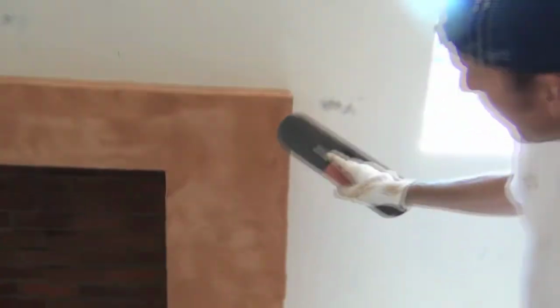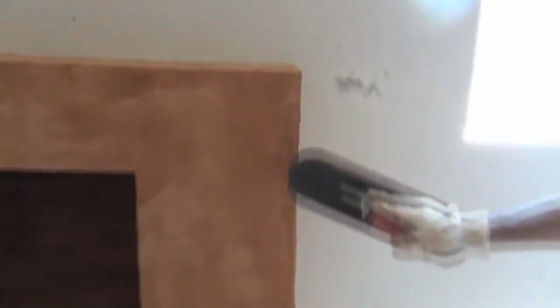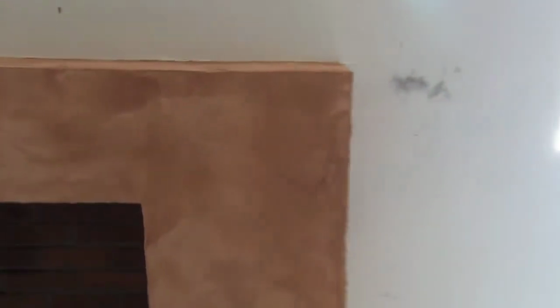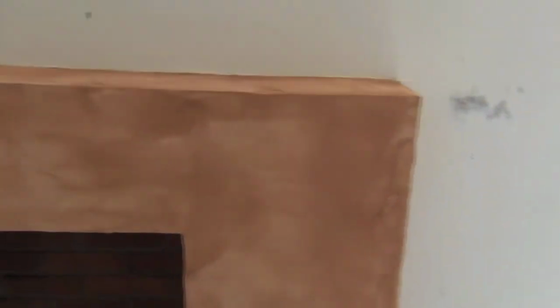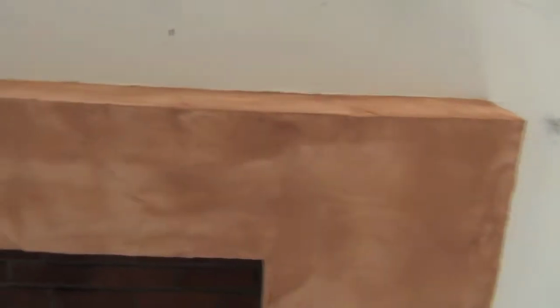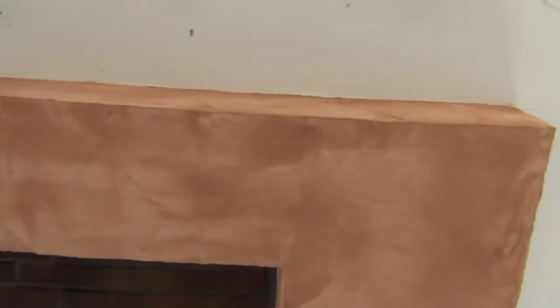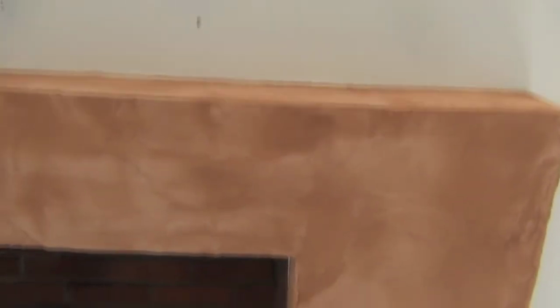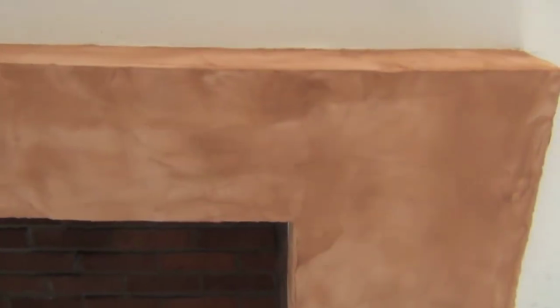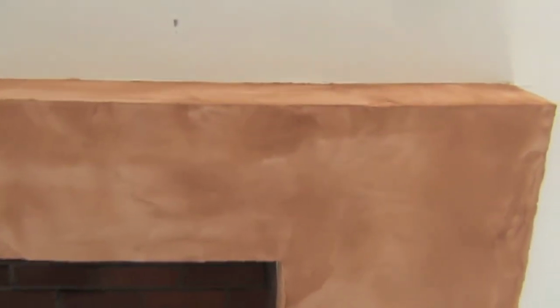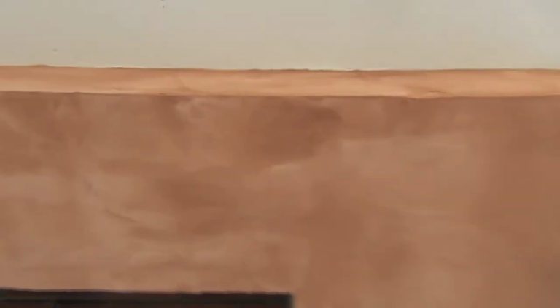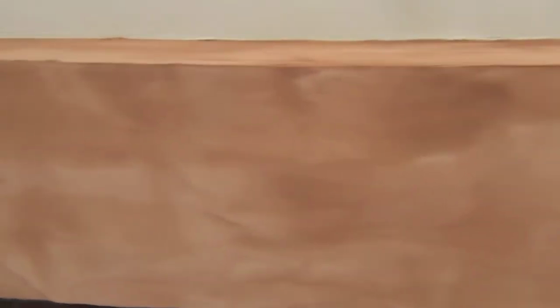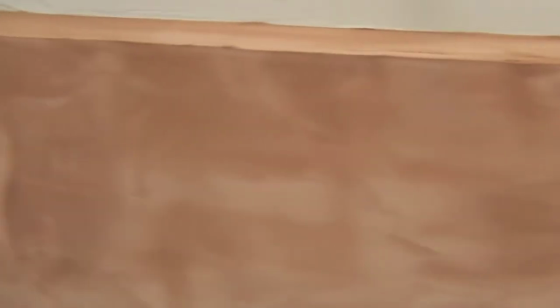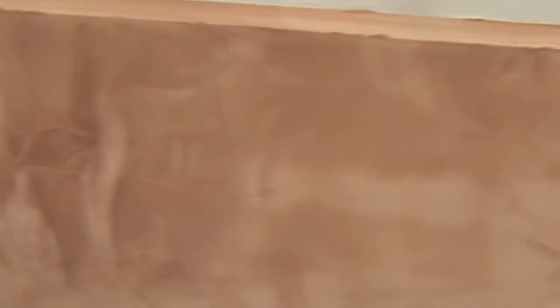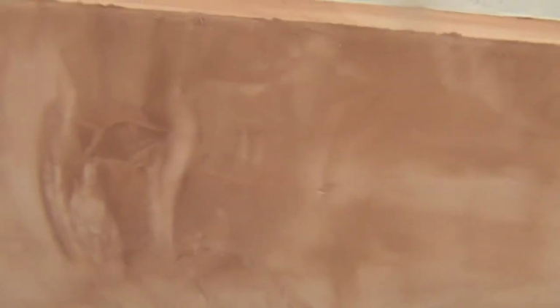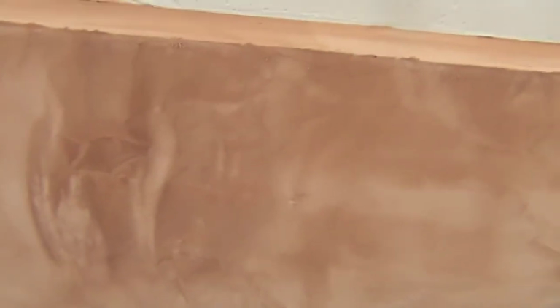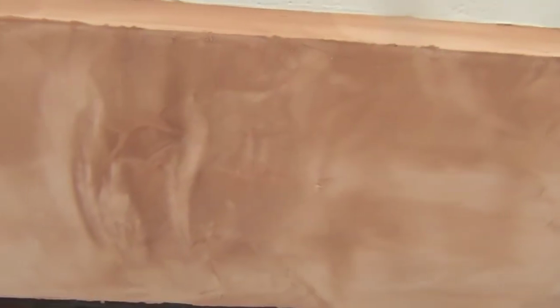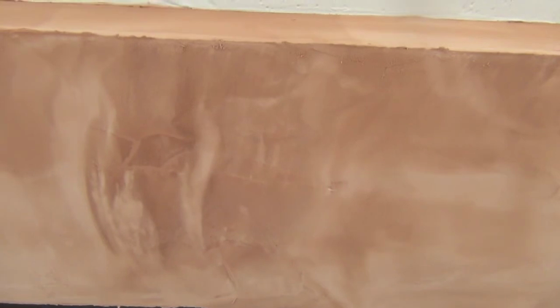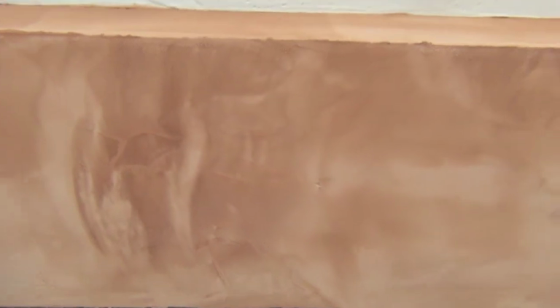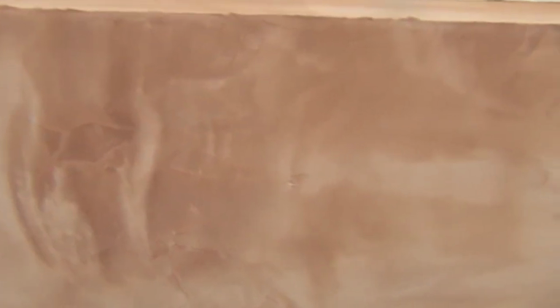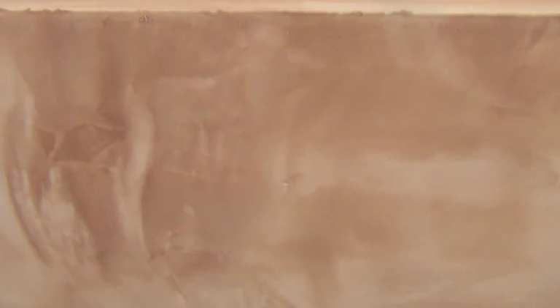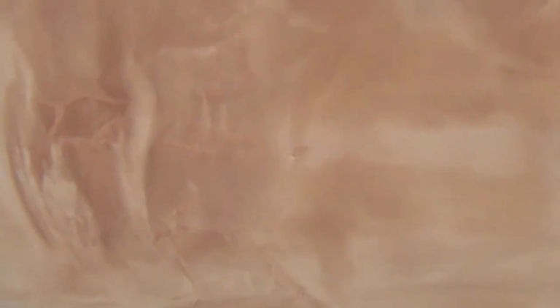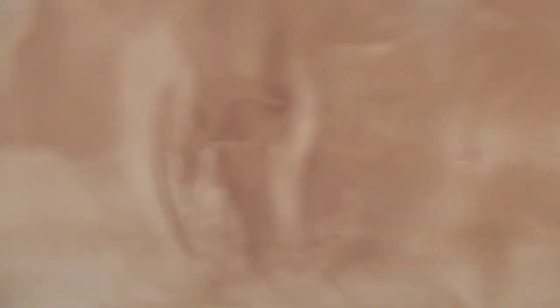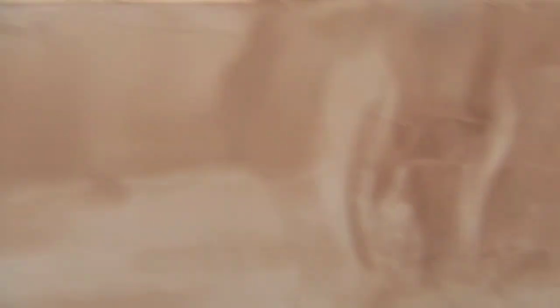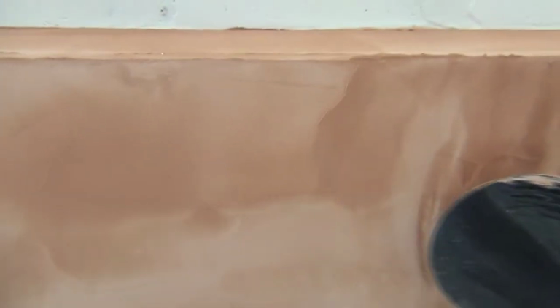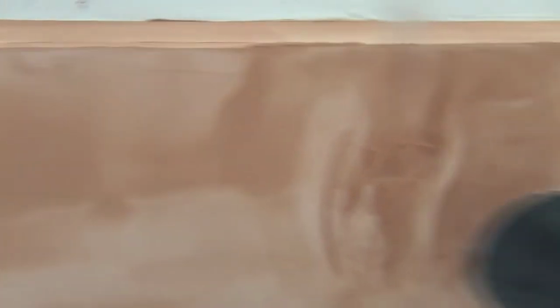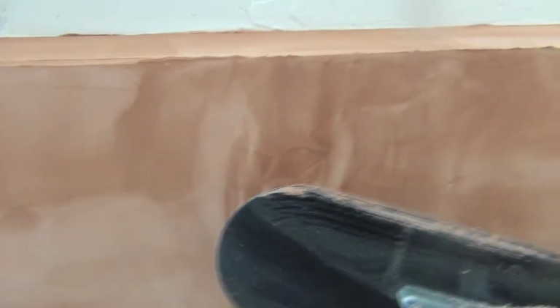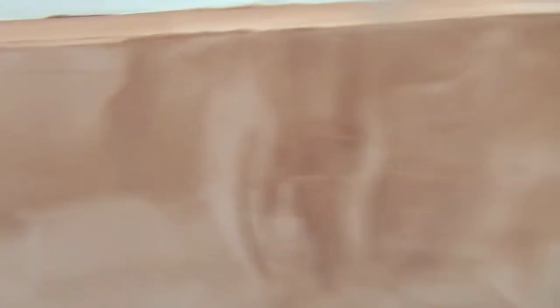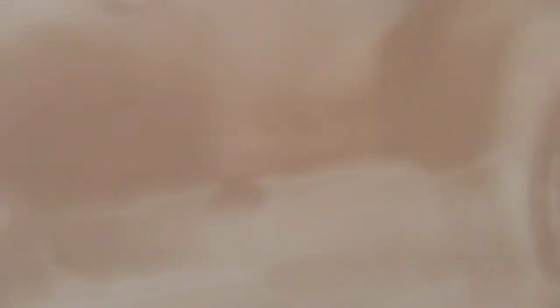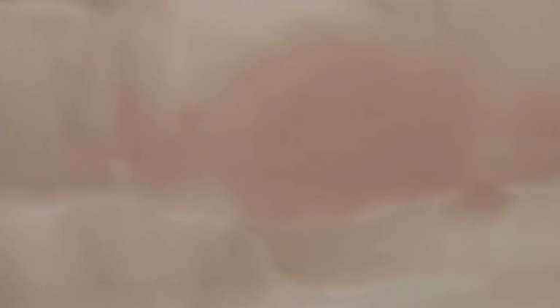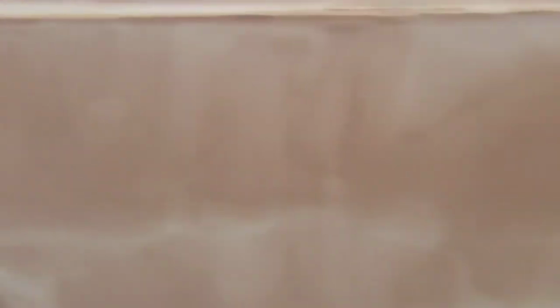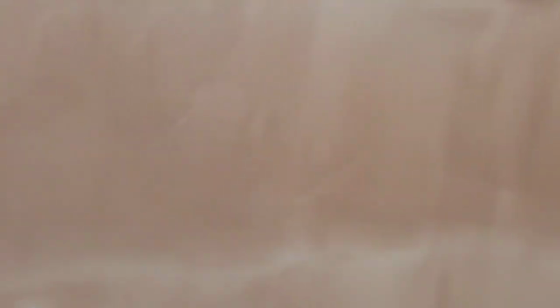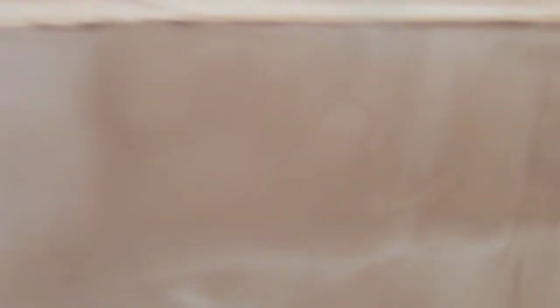Did you mix that Copper Penny into the mud for the fireplace? Yeah. So this has the final coat, except for the sealer. It needs to be sealed, but you can see that this is still in the process of drying. Let's see where the dark areas are staying.